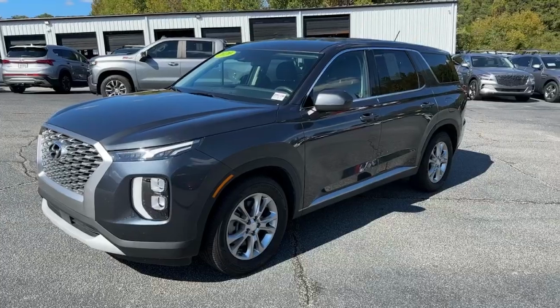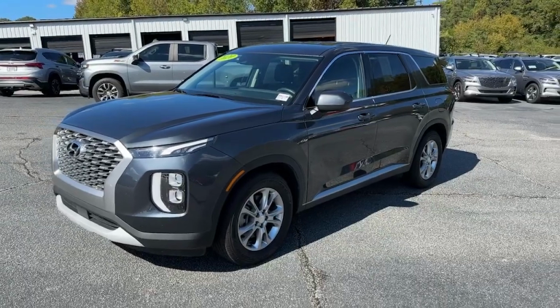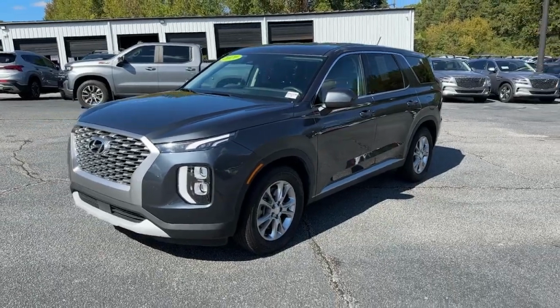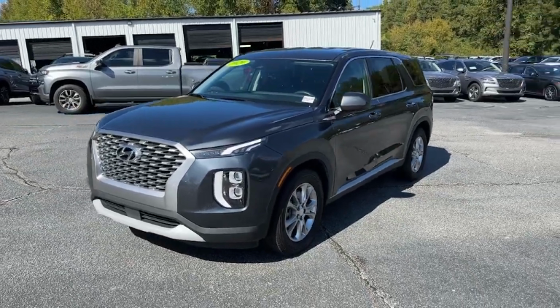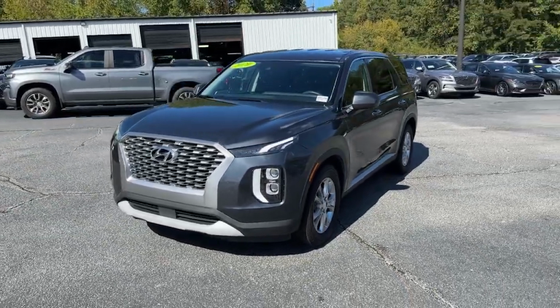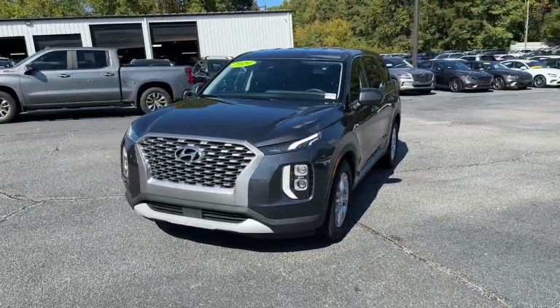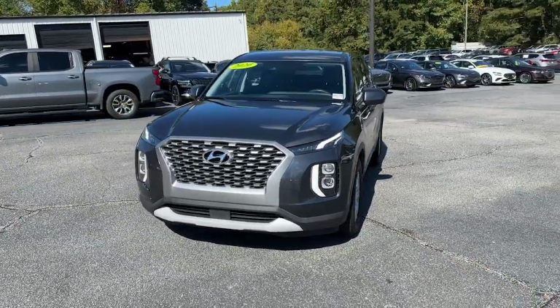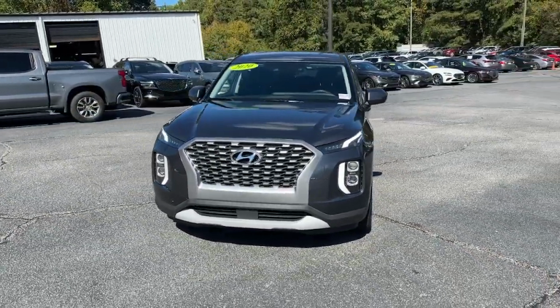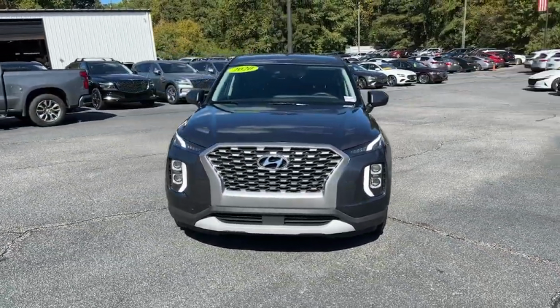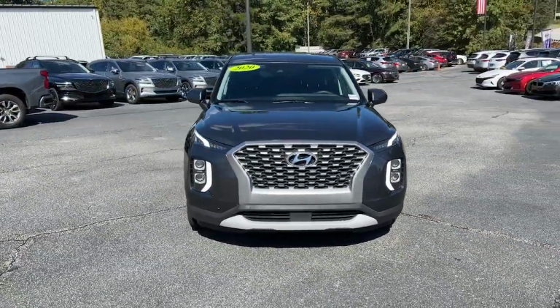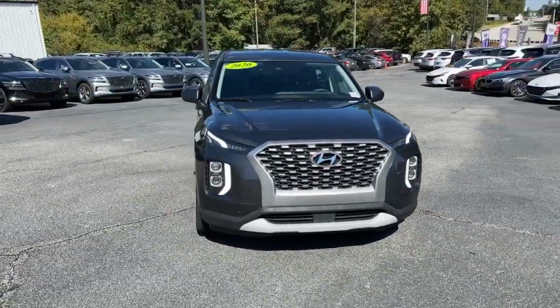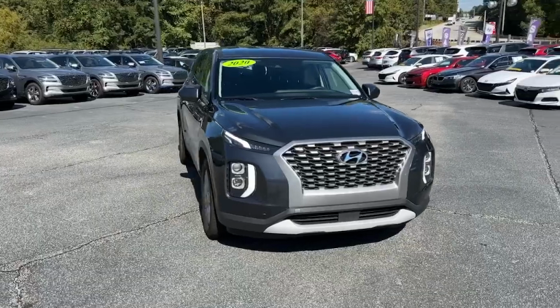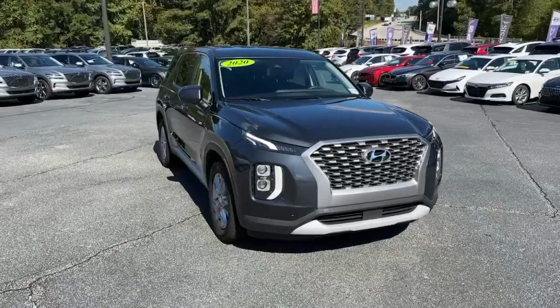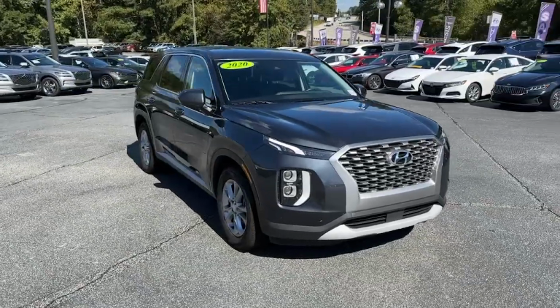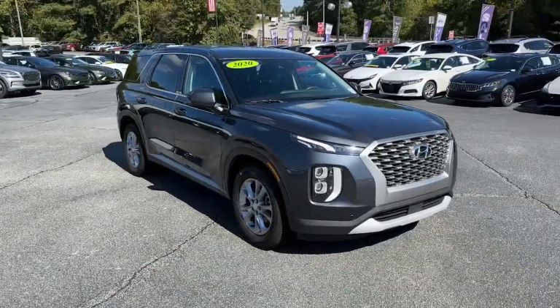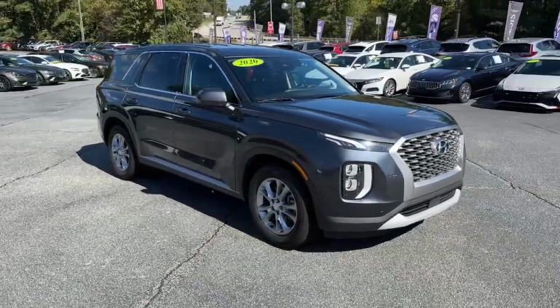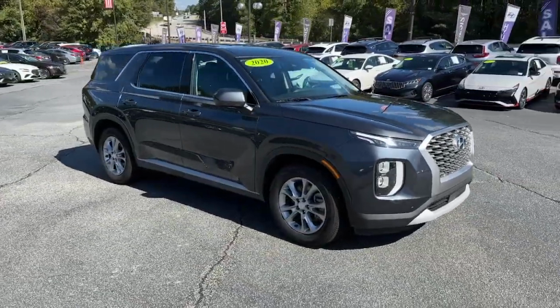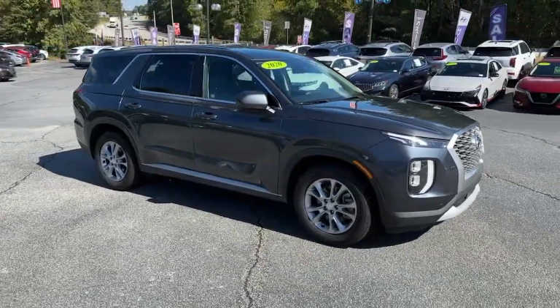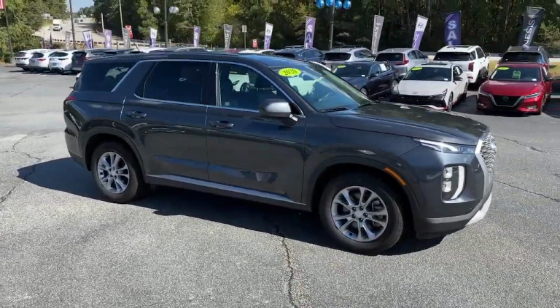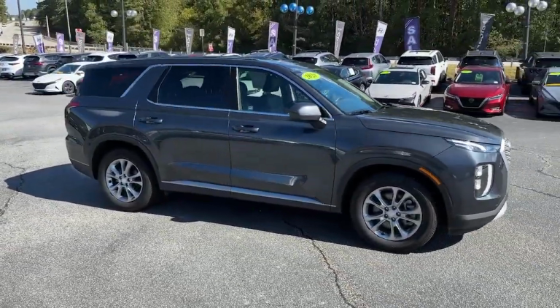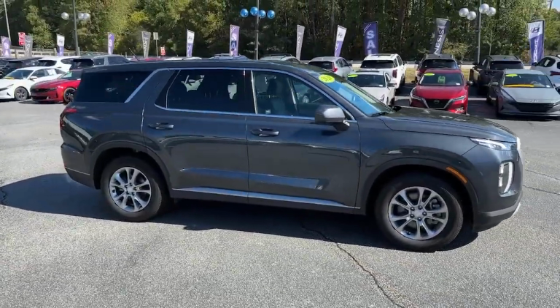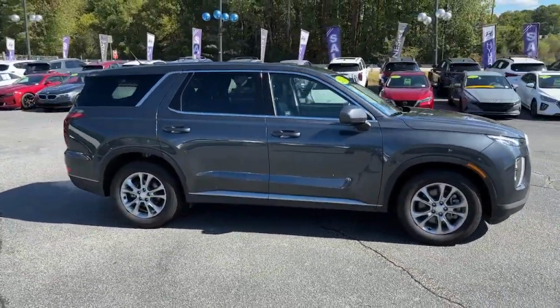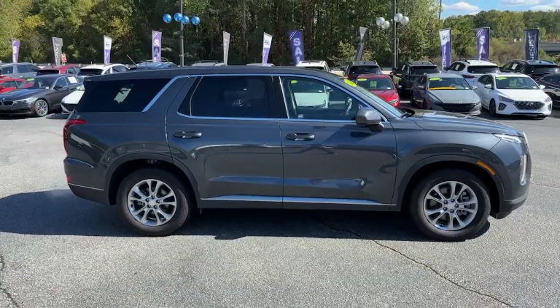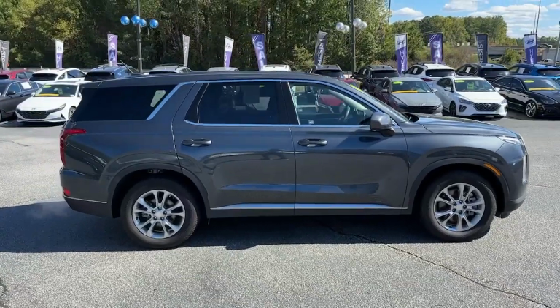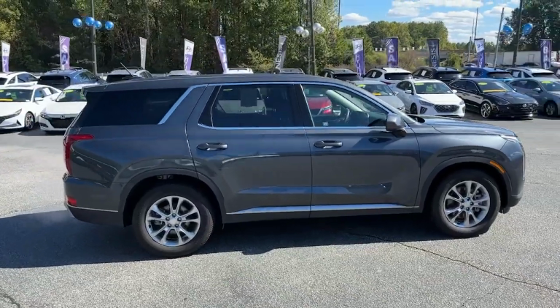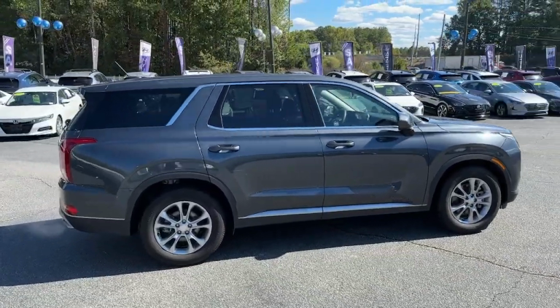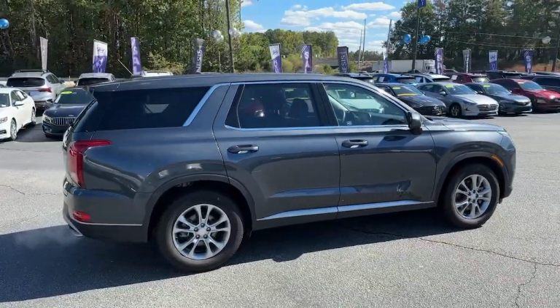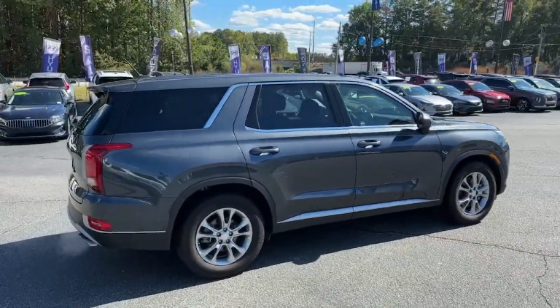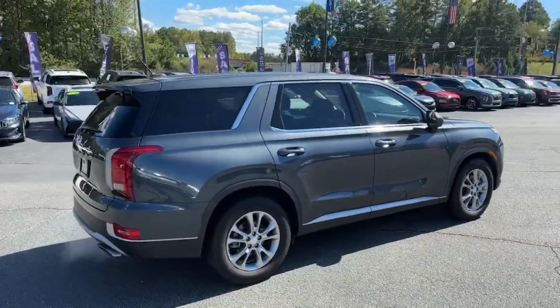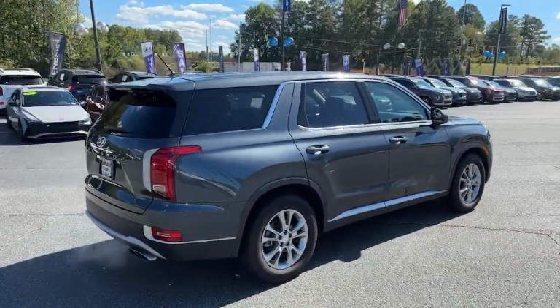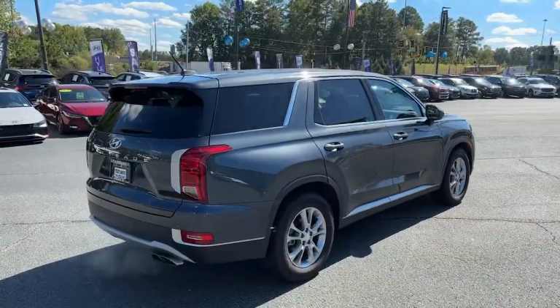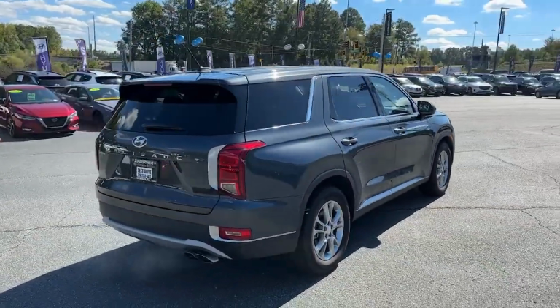Looking for your dream car? It could be the 2020 Hyundai Palisade. With less than 60,000 miles on the odometer, this vehicle provides excellent value. This boldly styled, highly capable Palisade is an outstanding value.